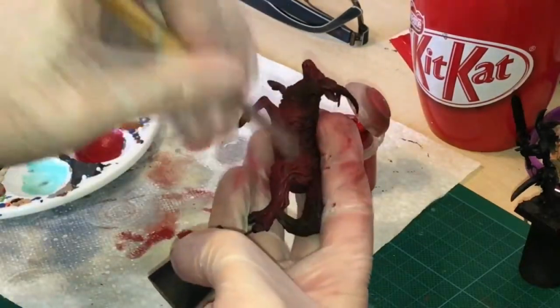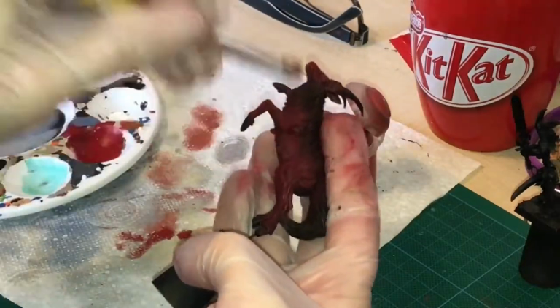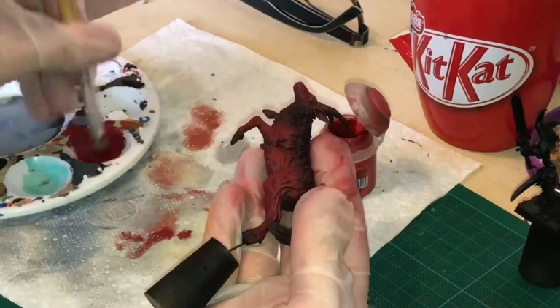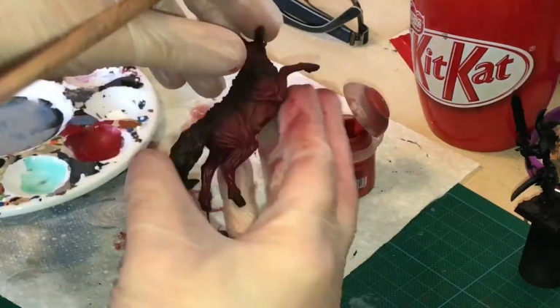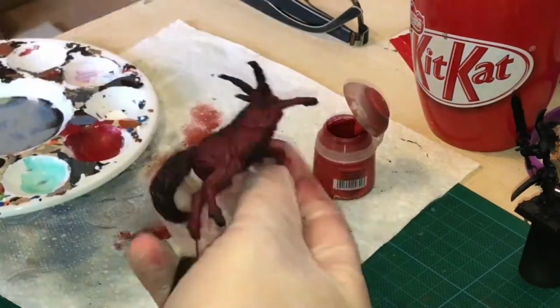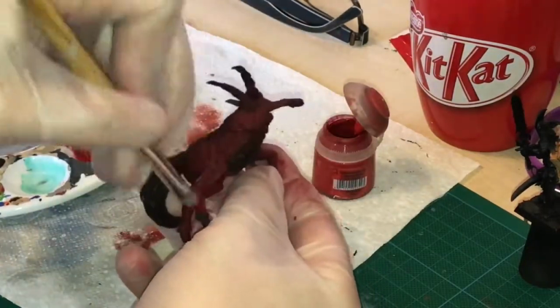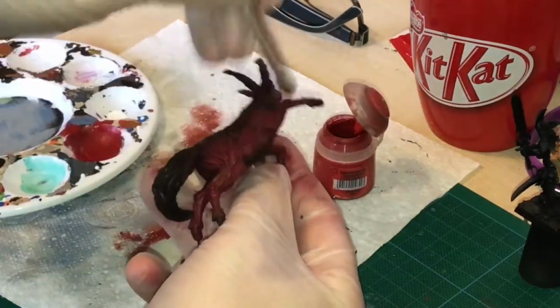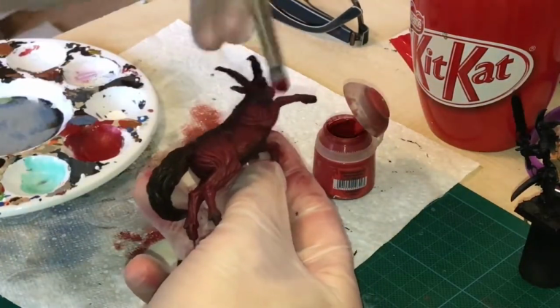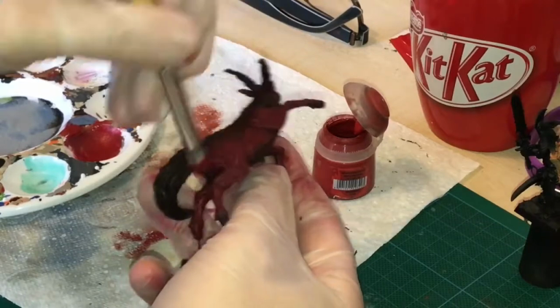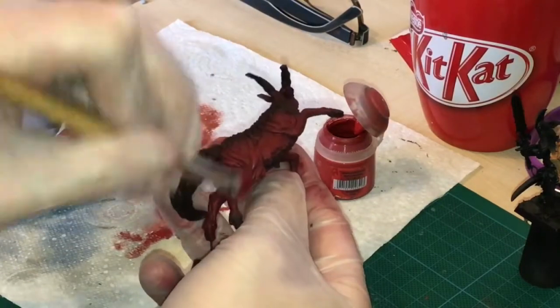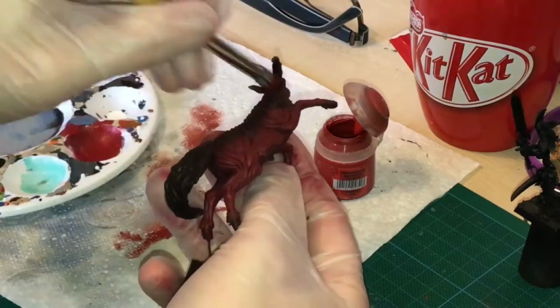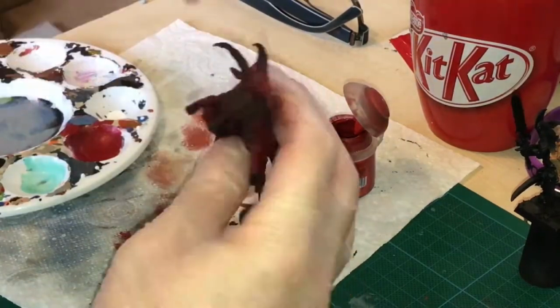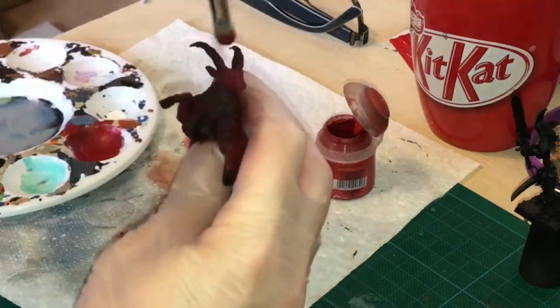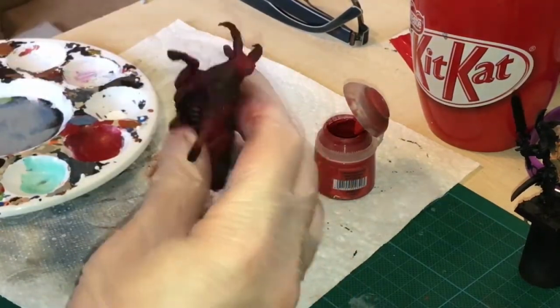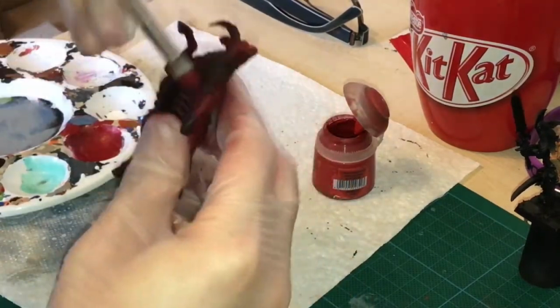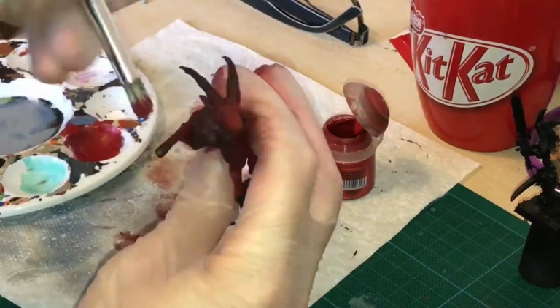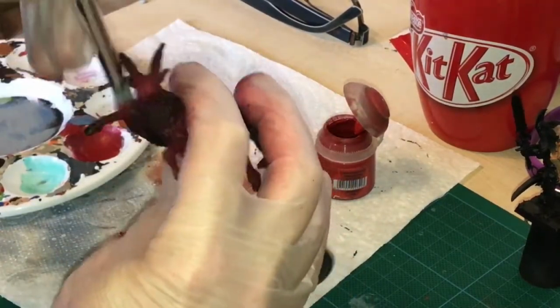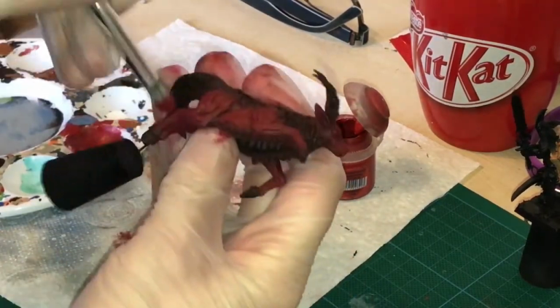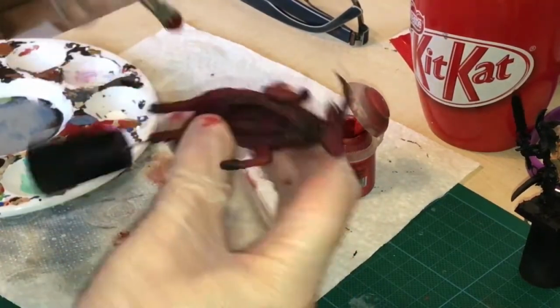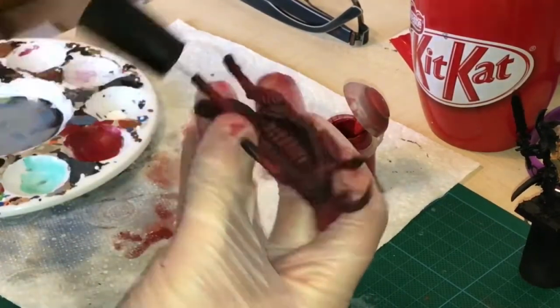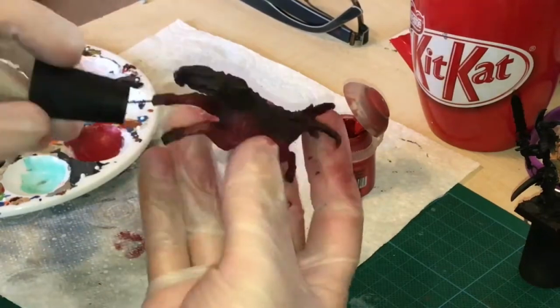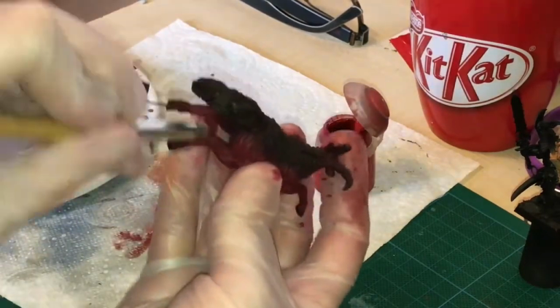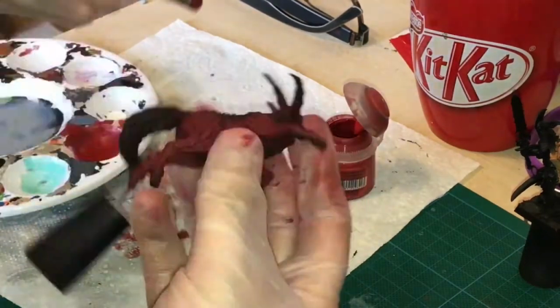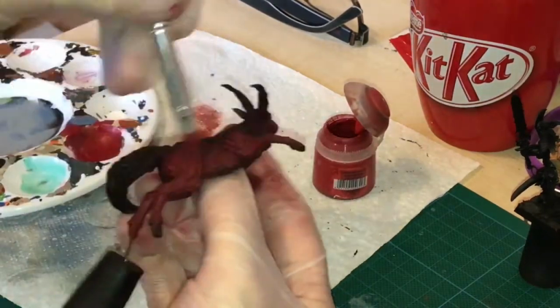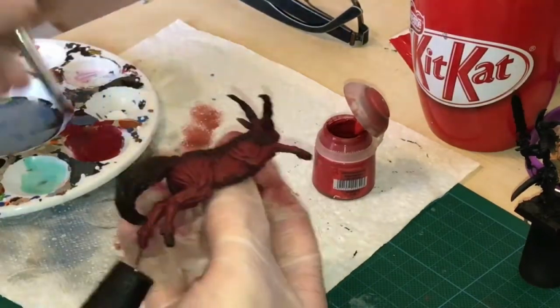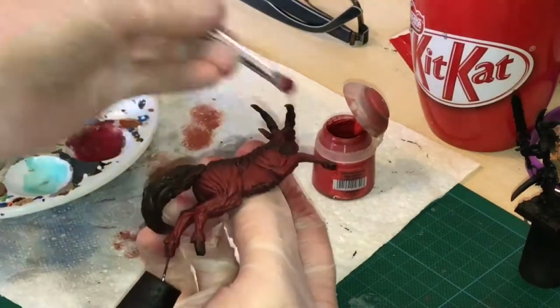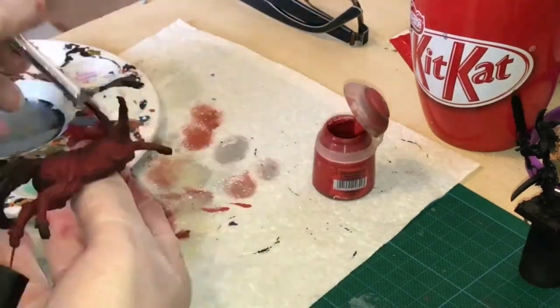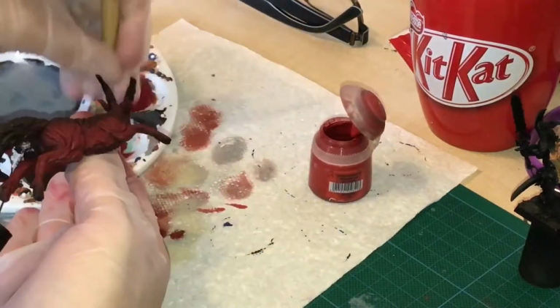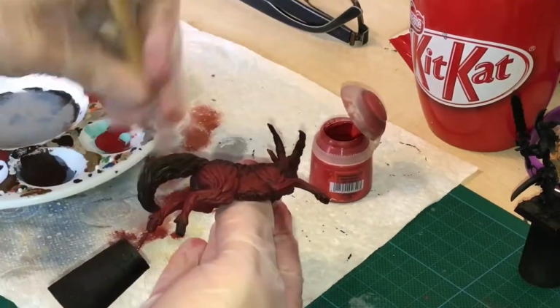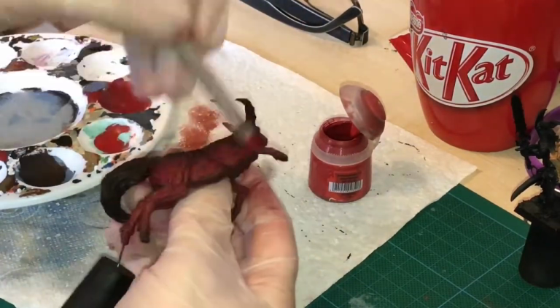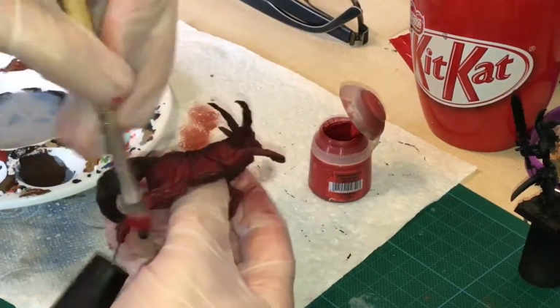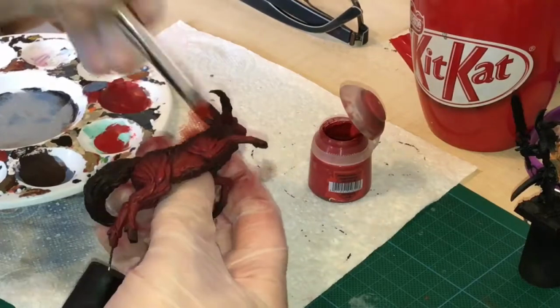I then copied the same technique again with Evil Sun Scarlet, but as a lighter tone. So this time it was more towards the edge and of course didn't encompass all of the muscular tone, to create a shade and highlight.